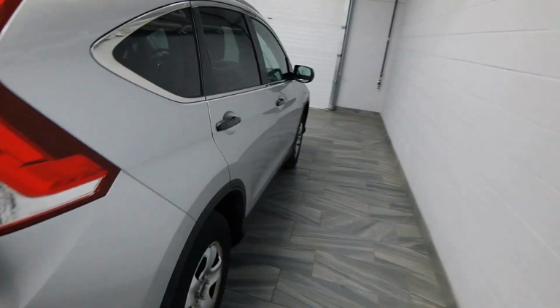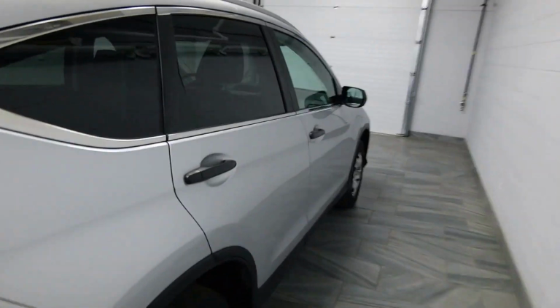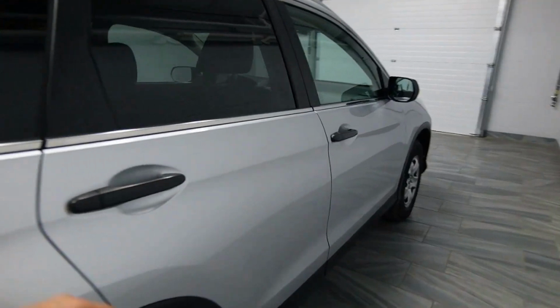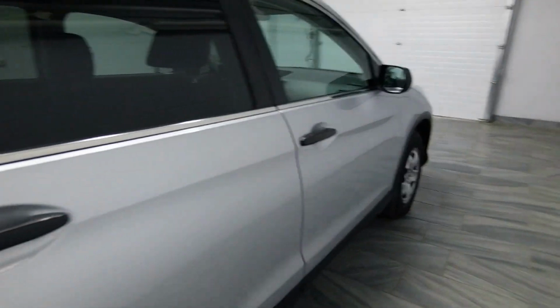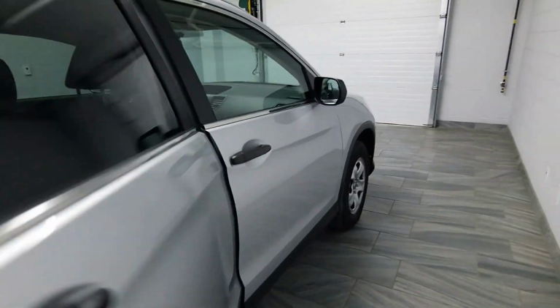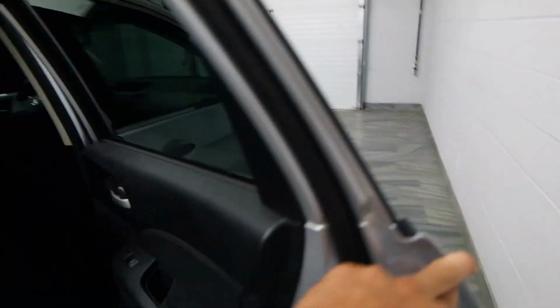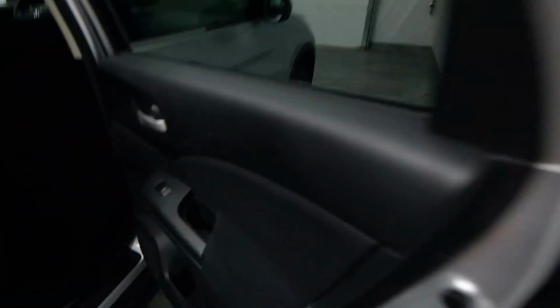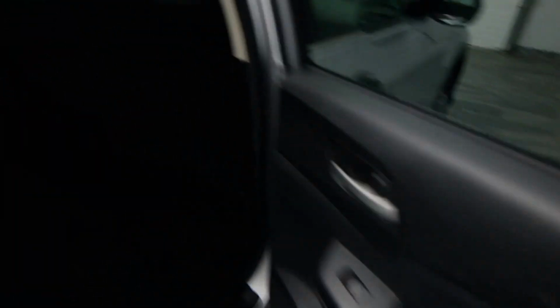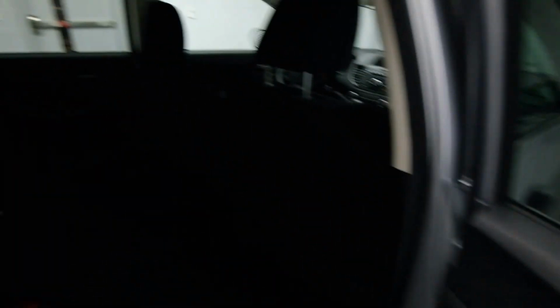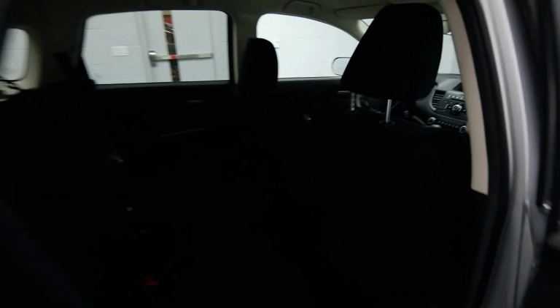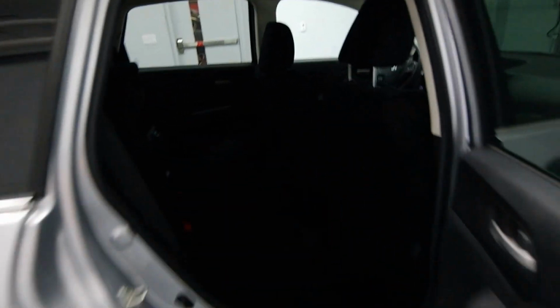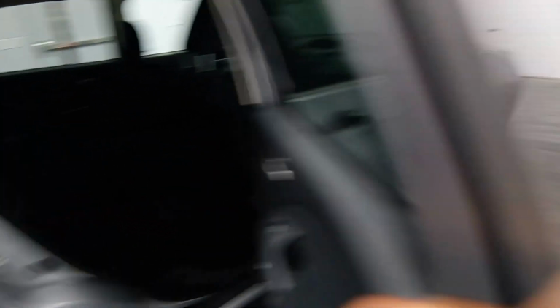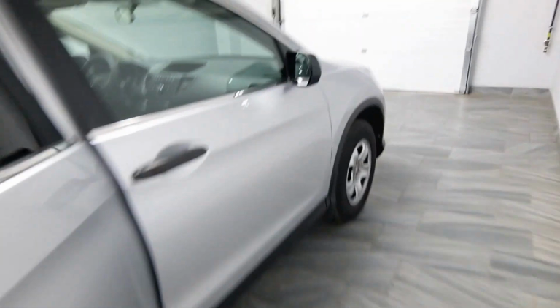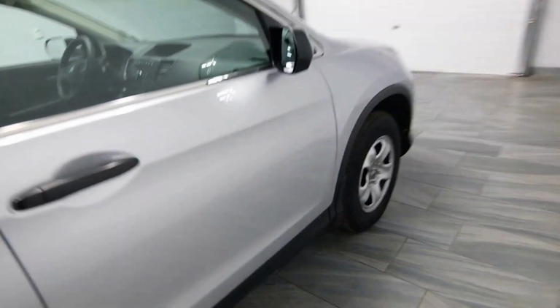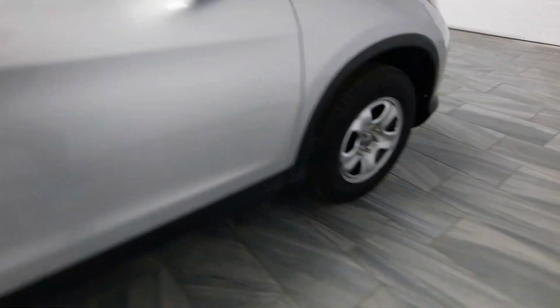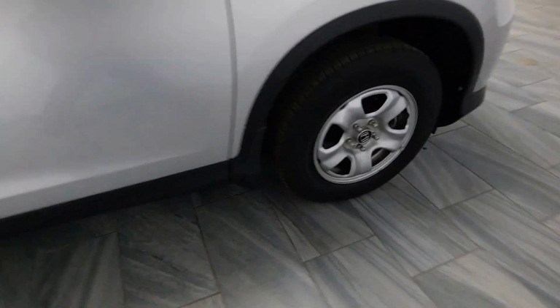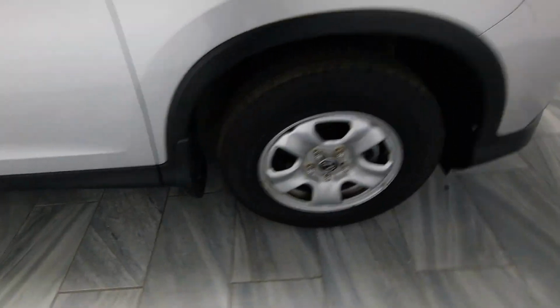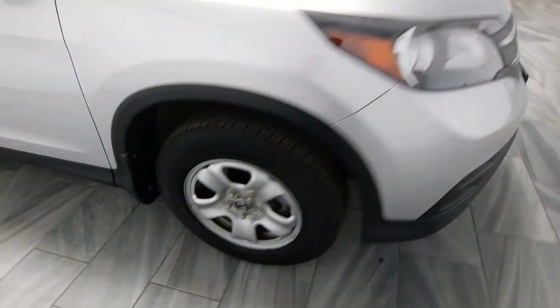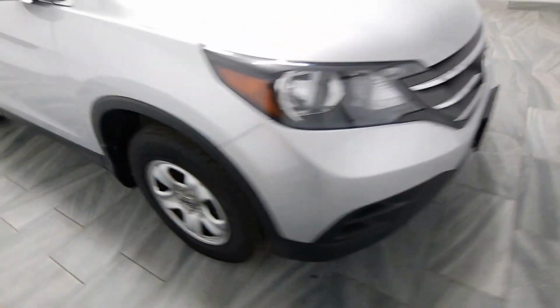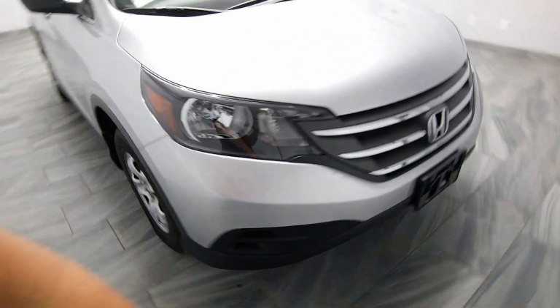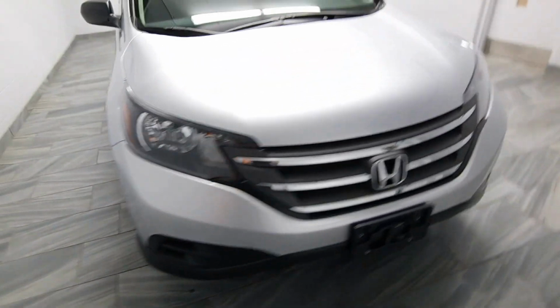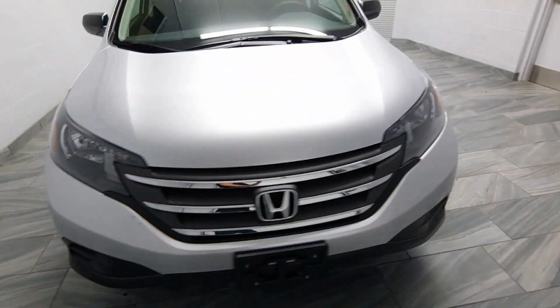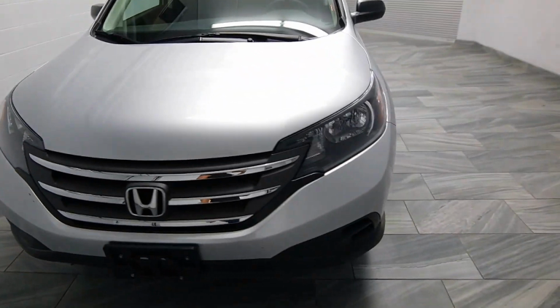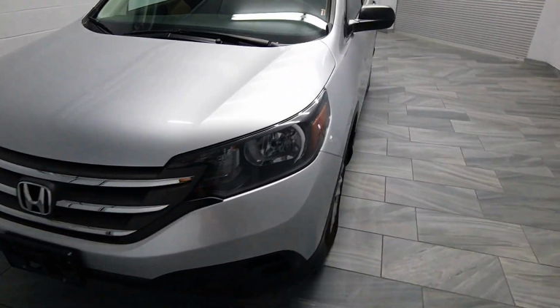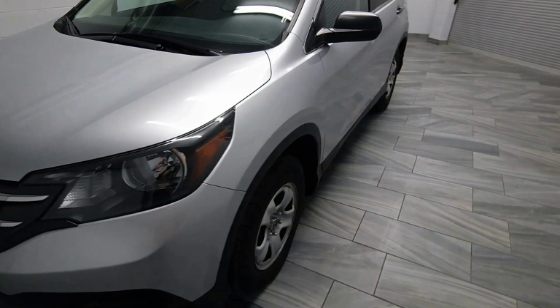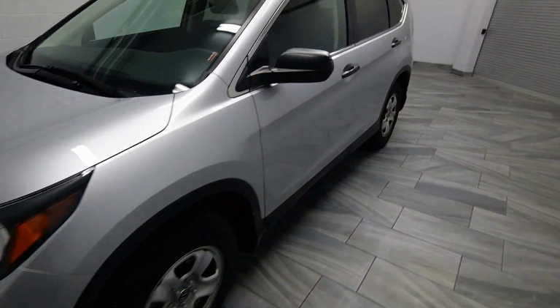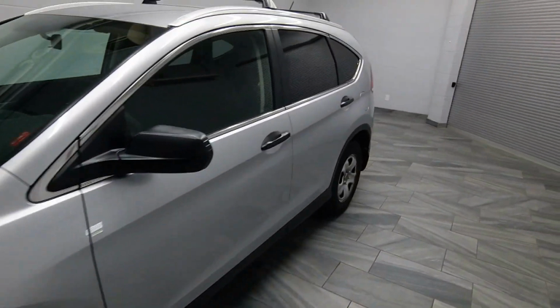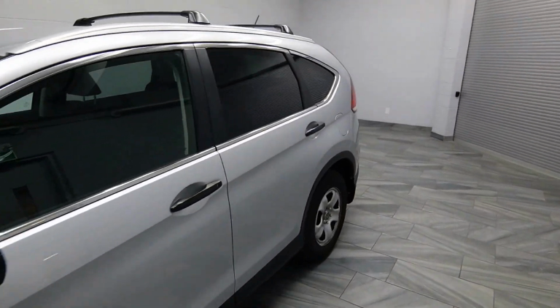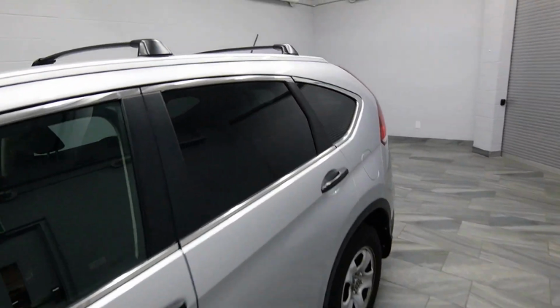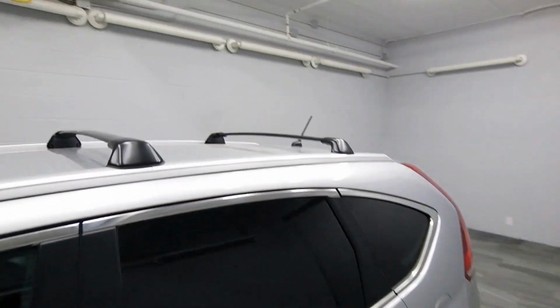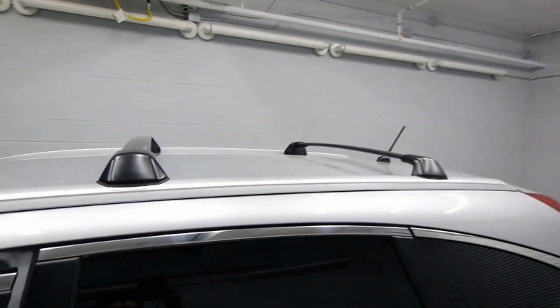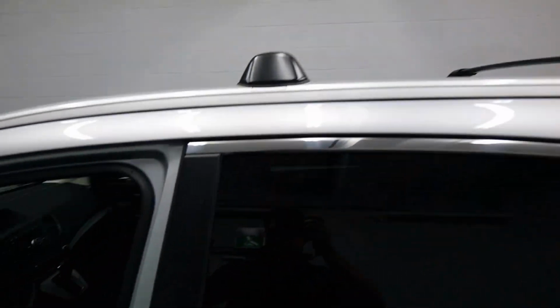We have tinted windows, power options, and black cloth interior. A roof rack.